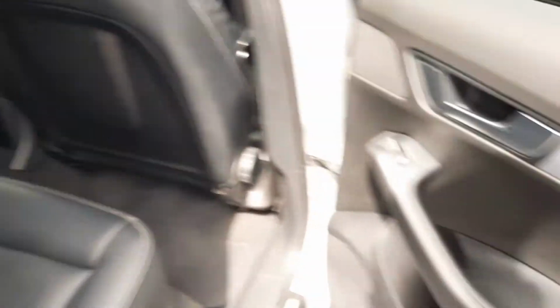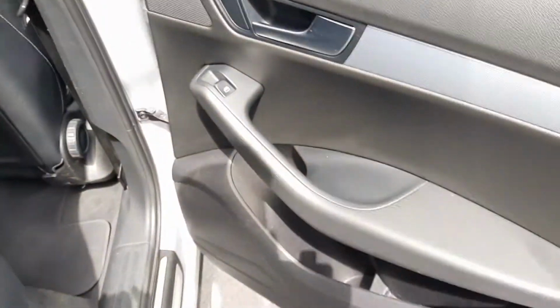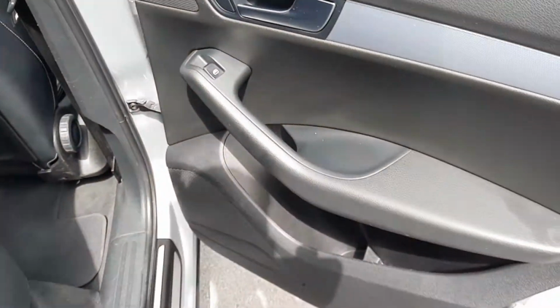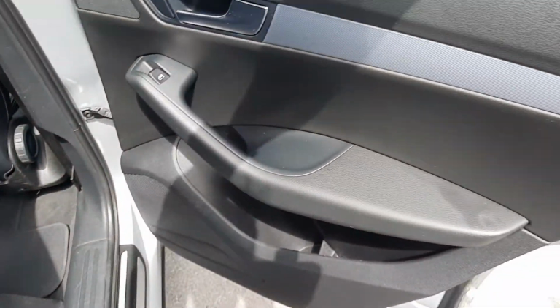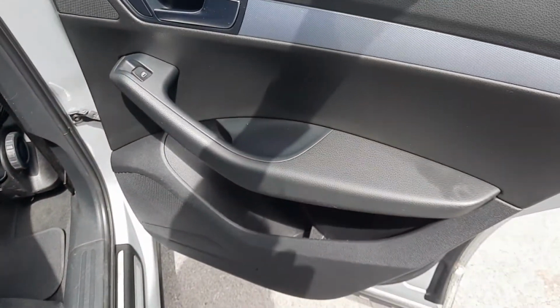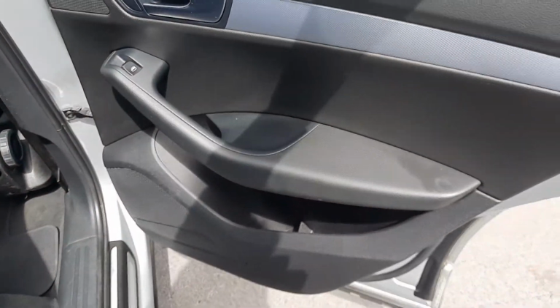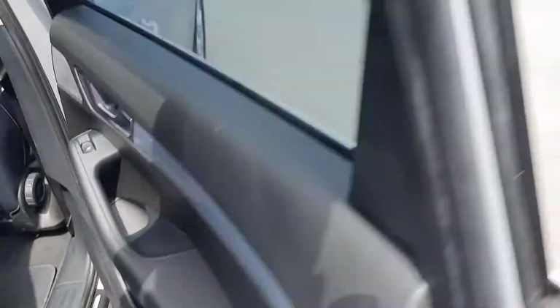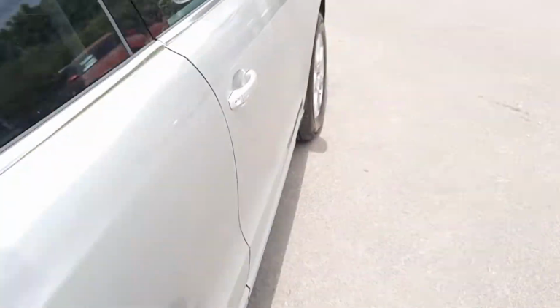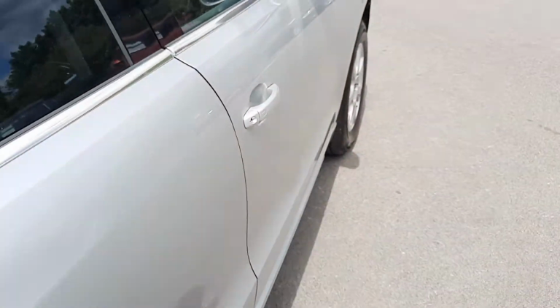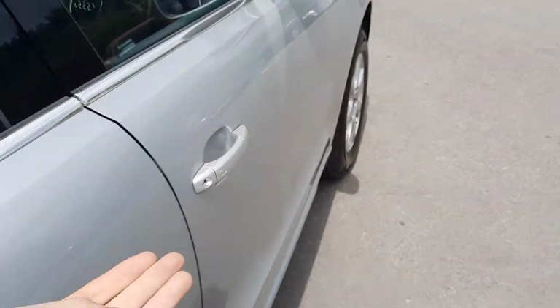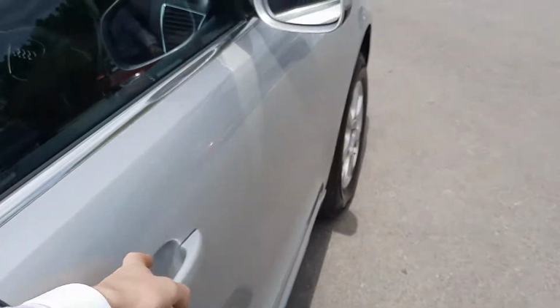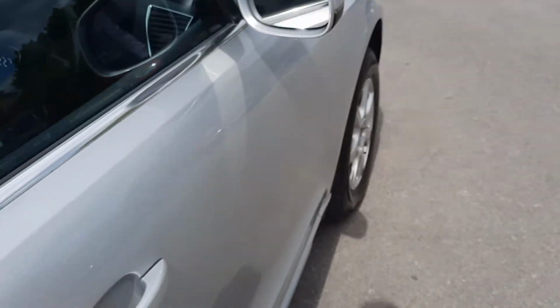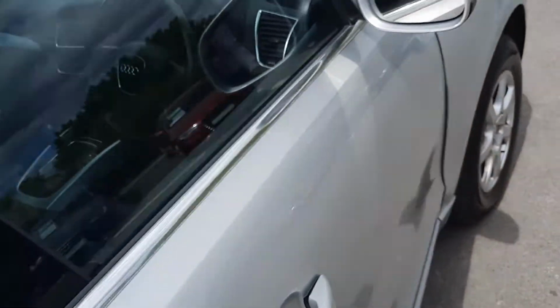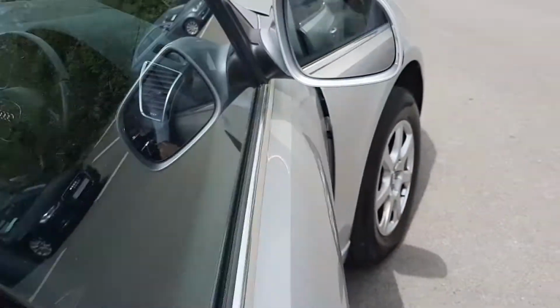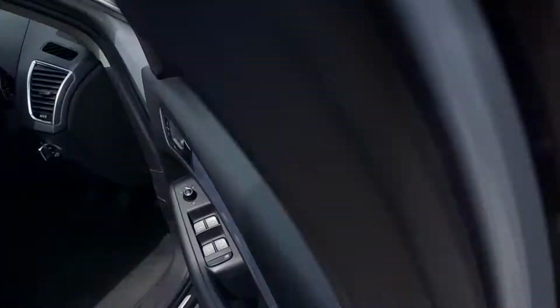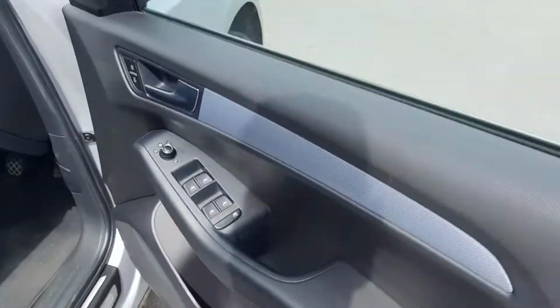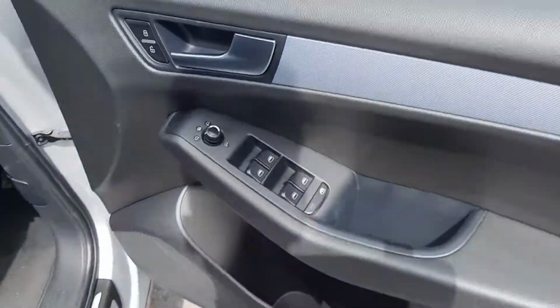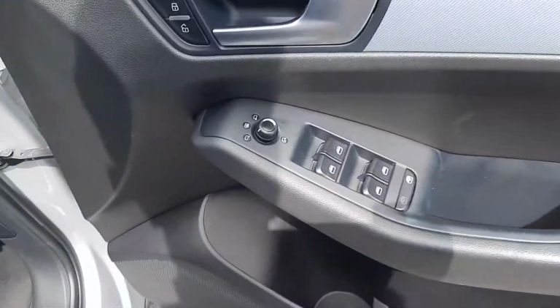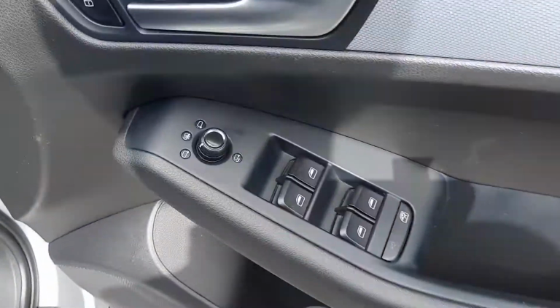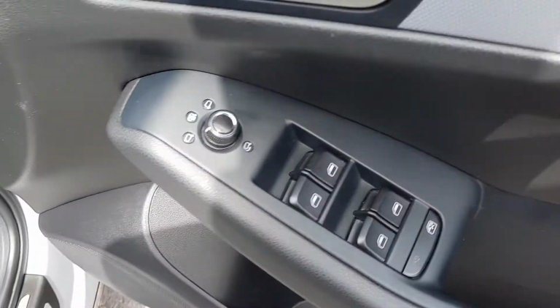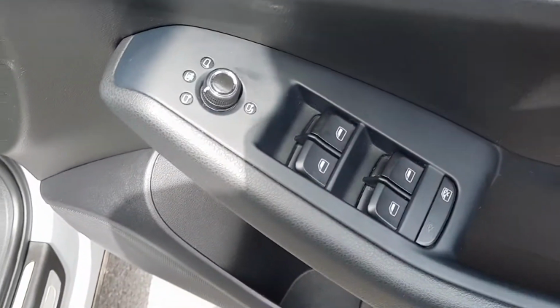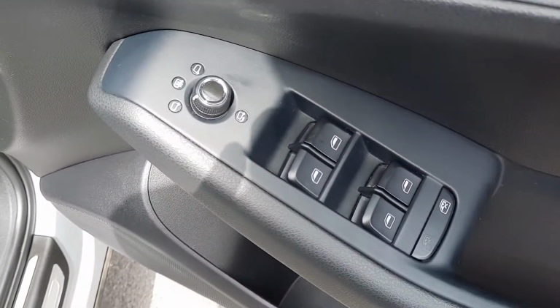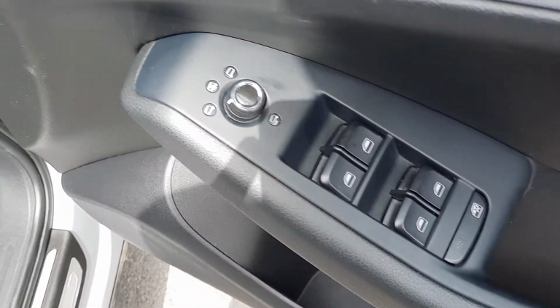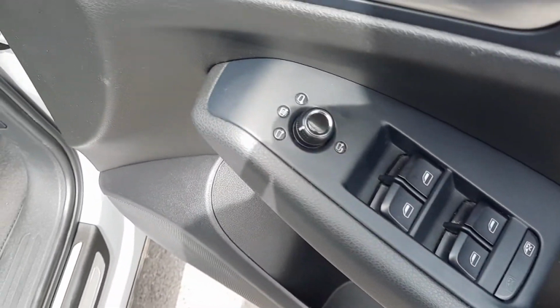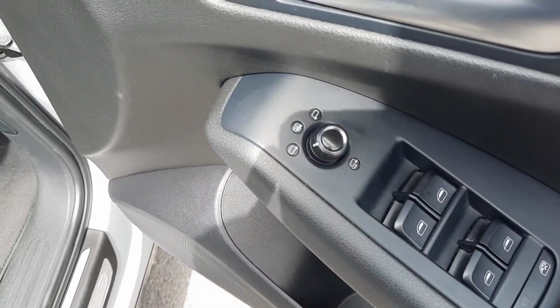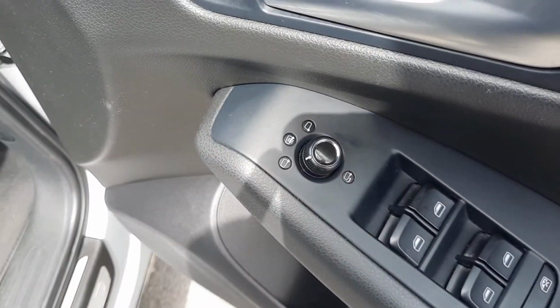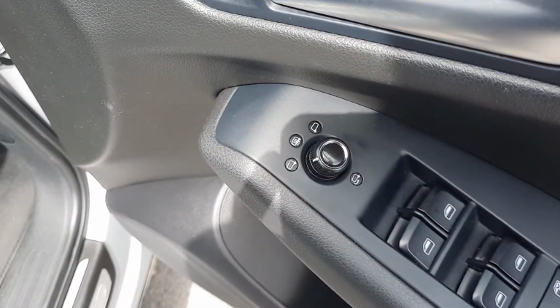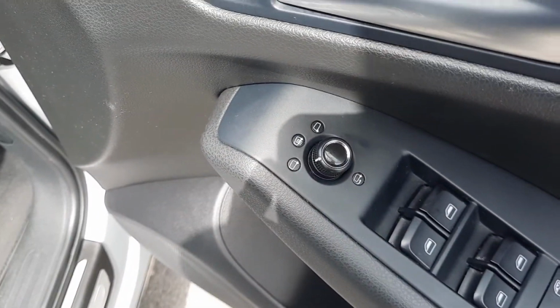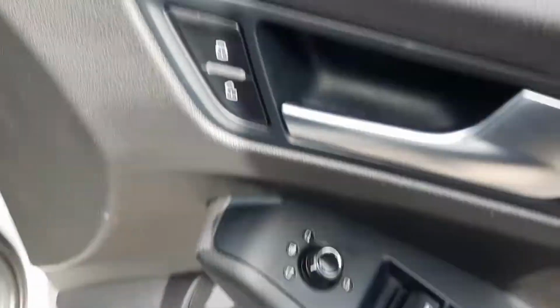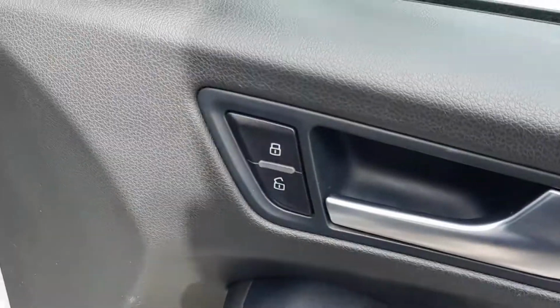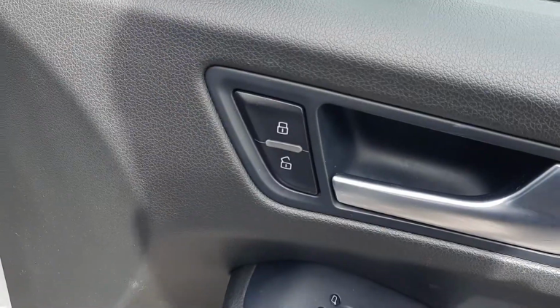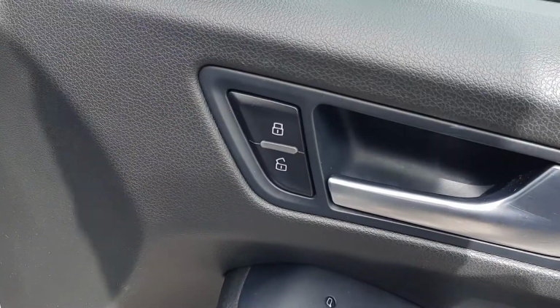The doors have your electric windows and your speakers. Up on the driver's door you've got your 4 electric windows, your folding heated mirrors, and central locking.